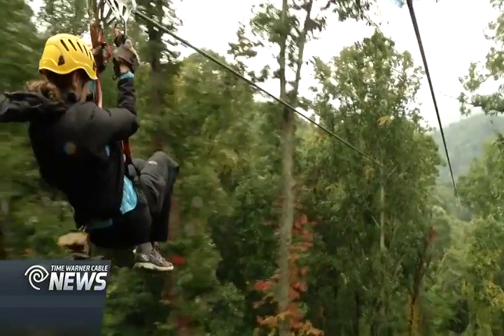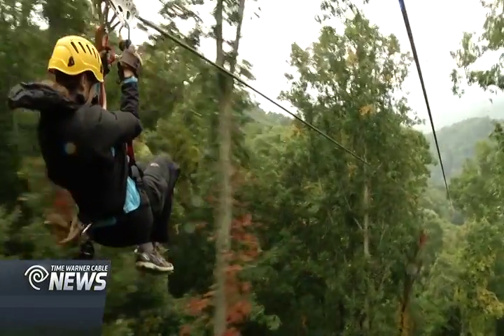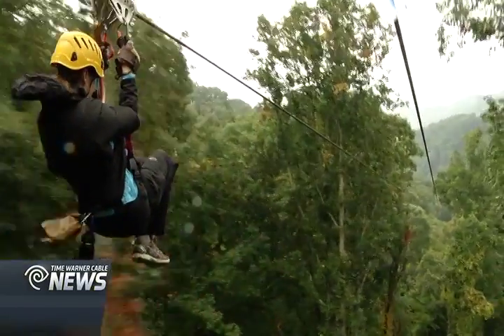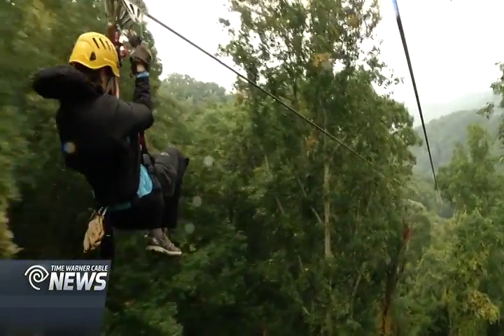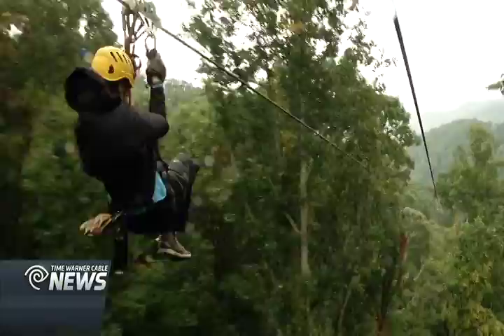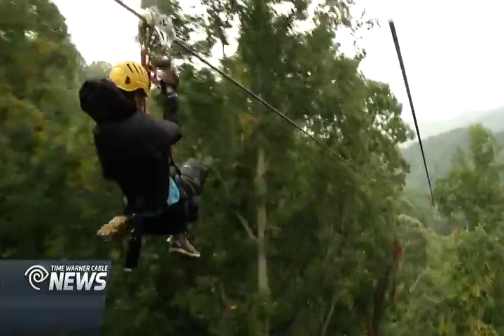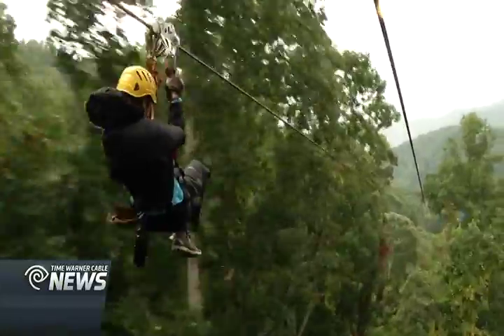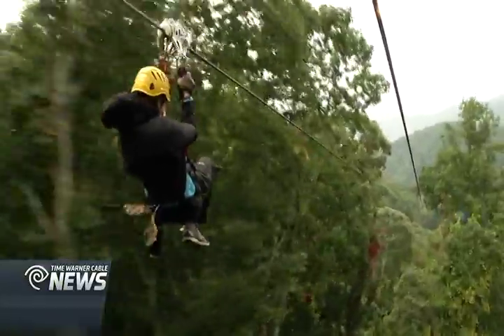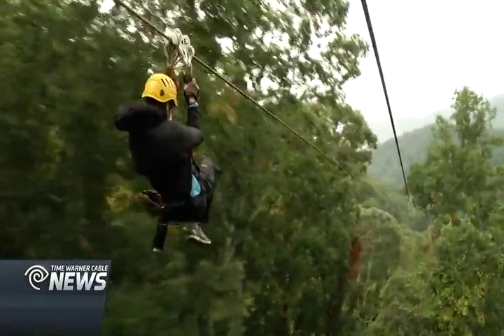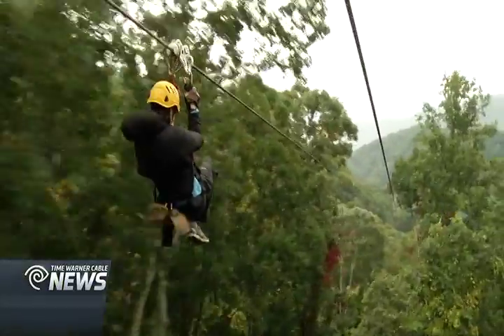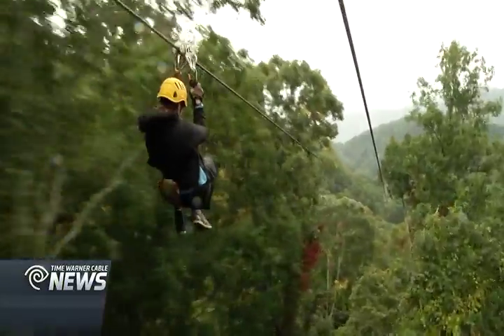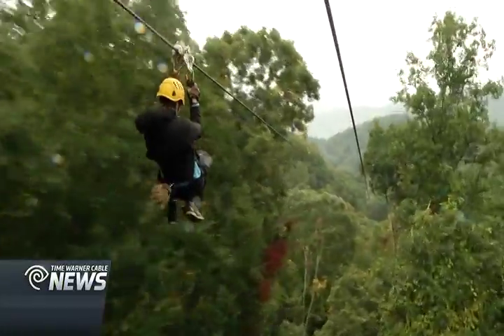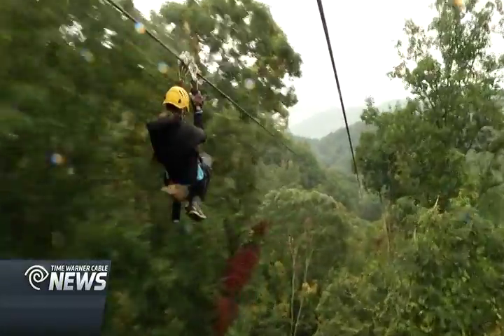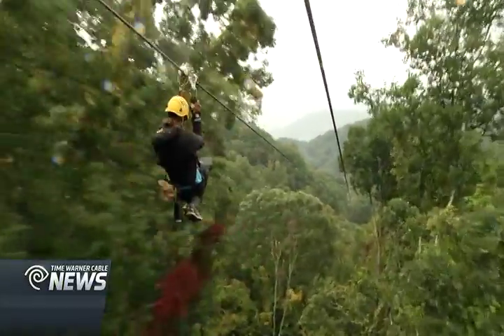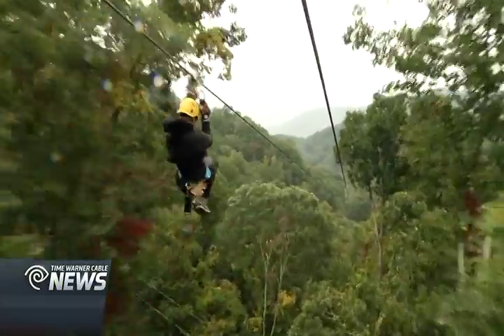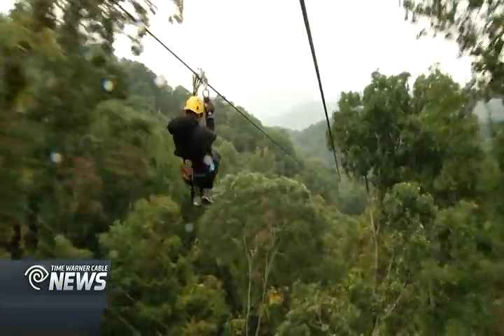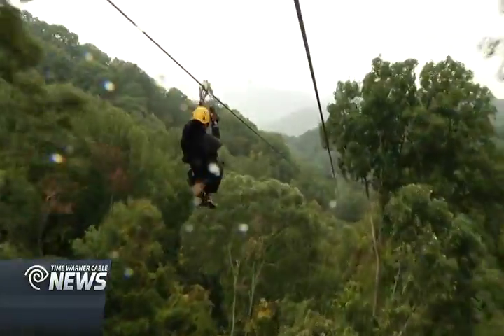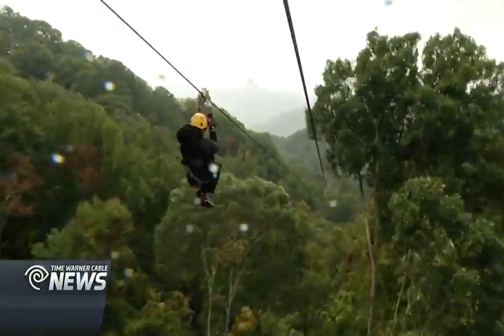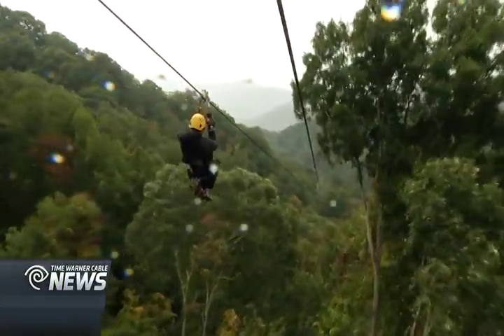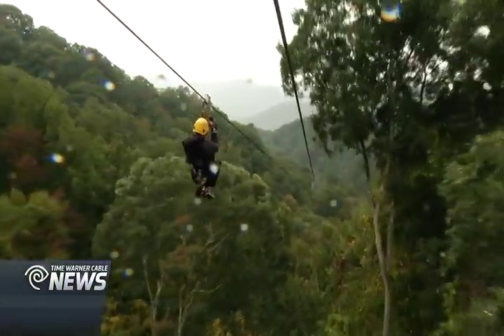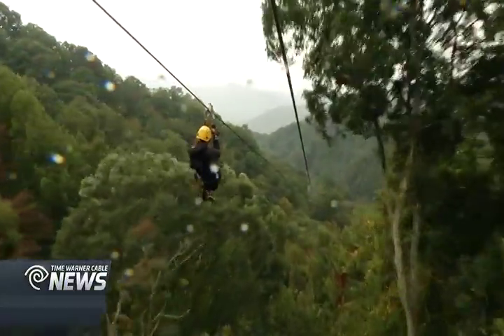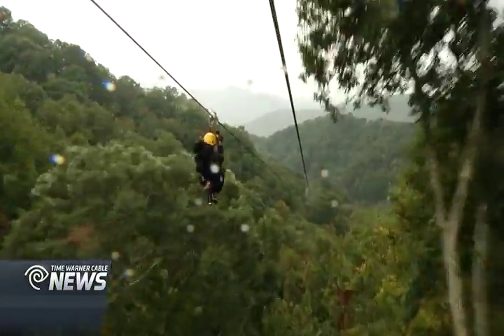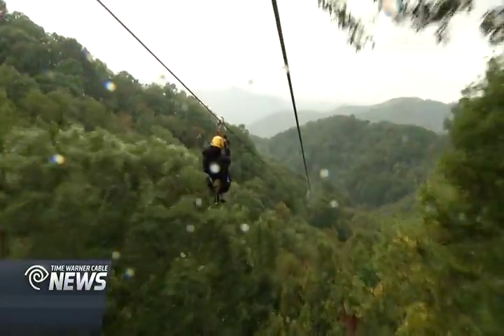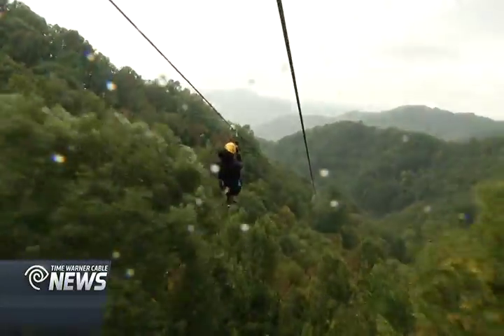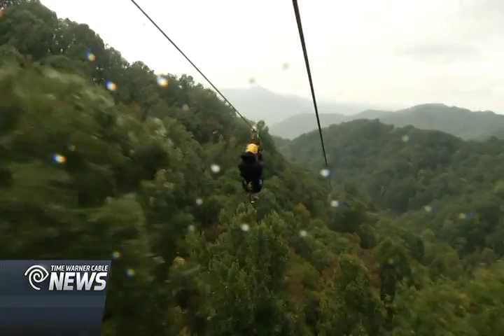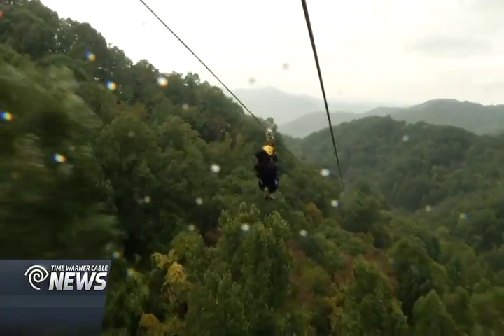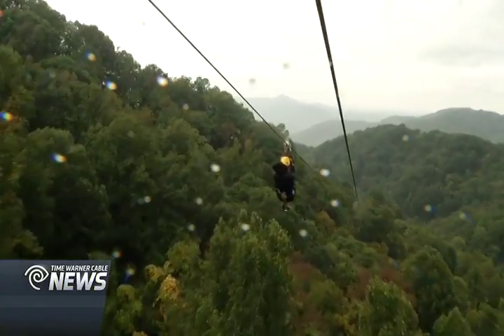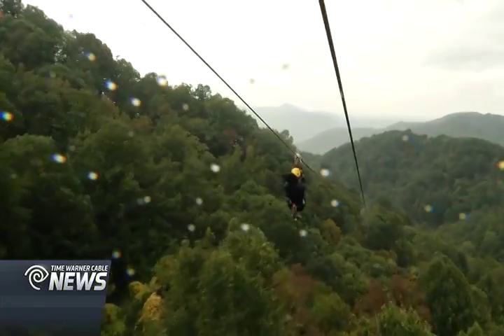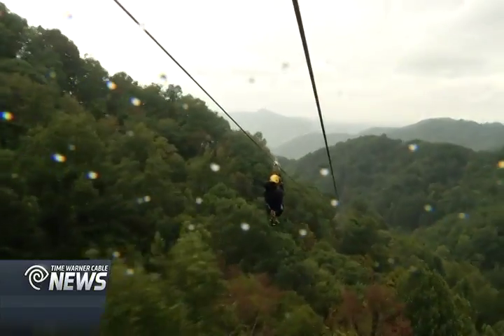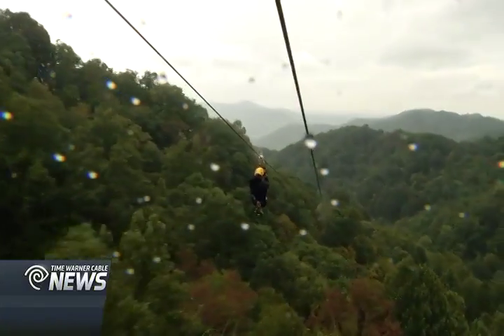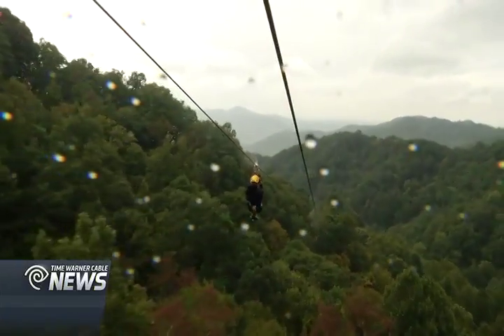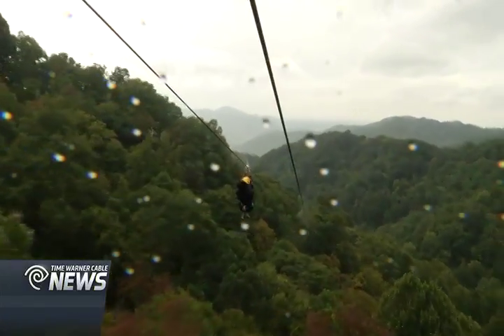The Blue Ridge experience gives the longest rides here, with three ziplines totaling almost one and a third miles, and the longest measuring more than two thirds of a mile.